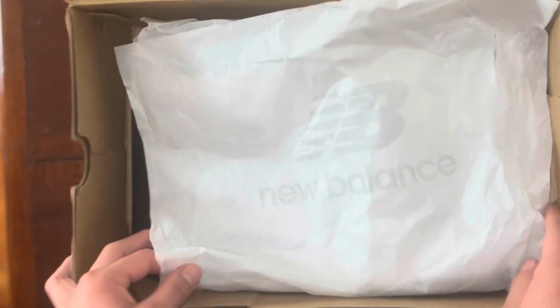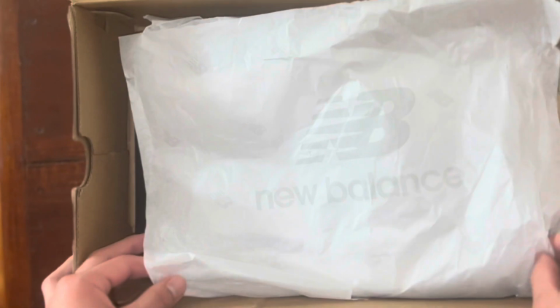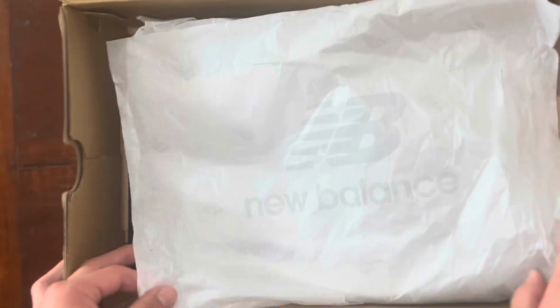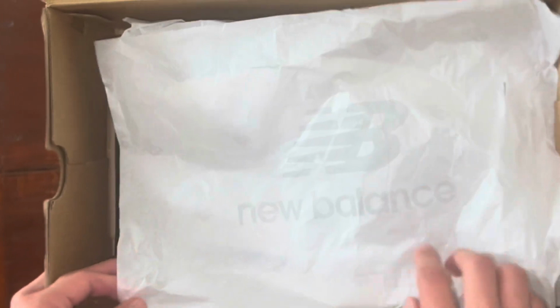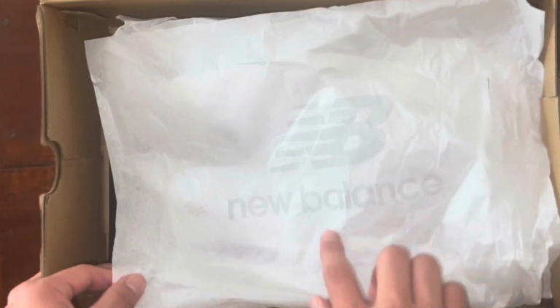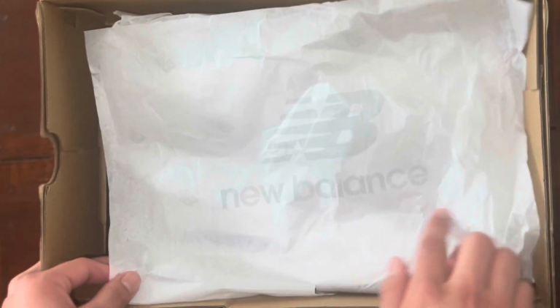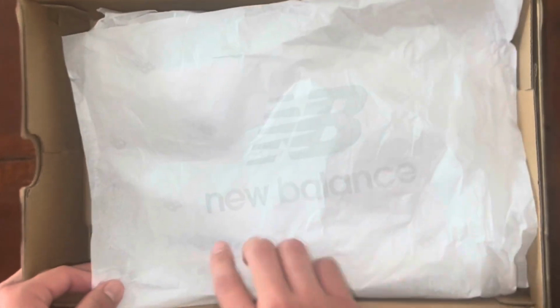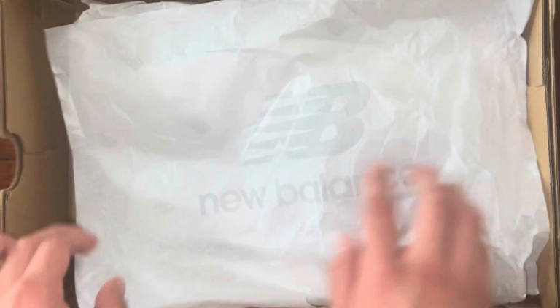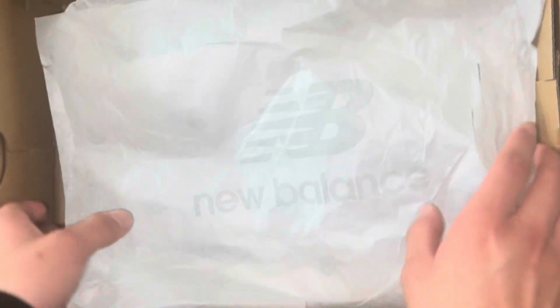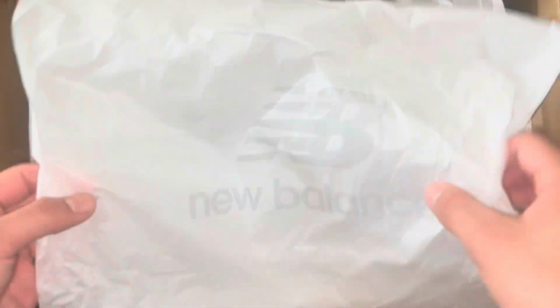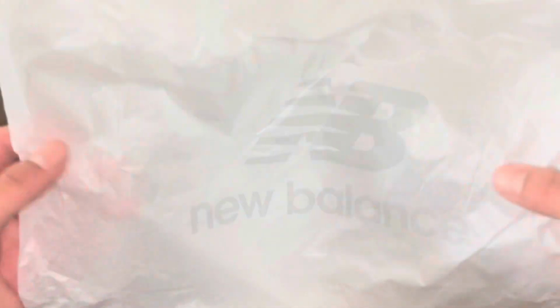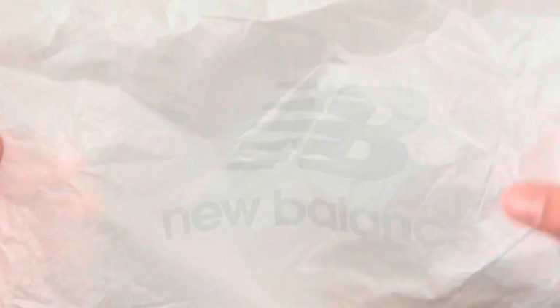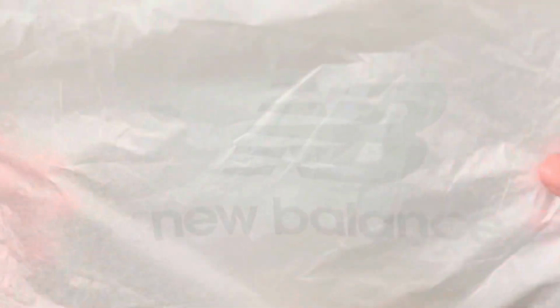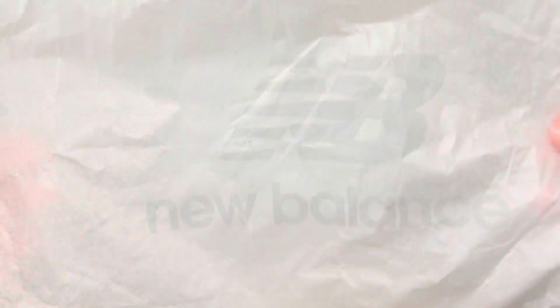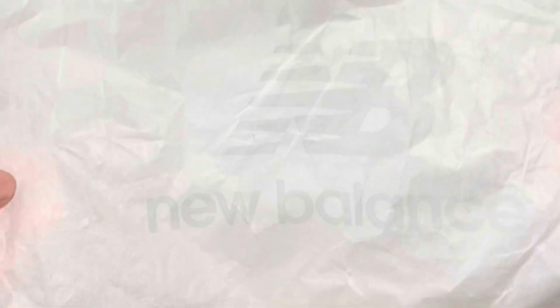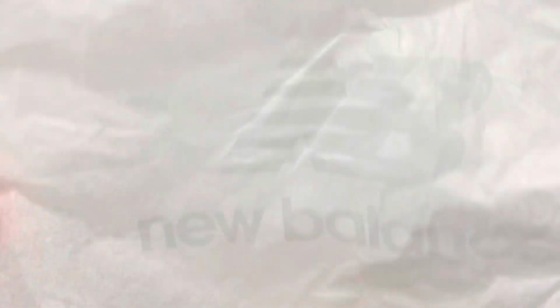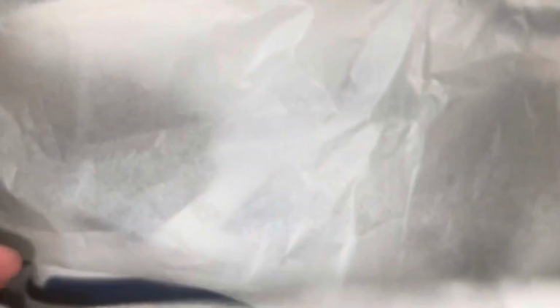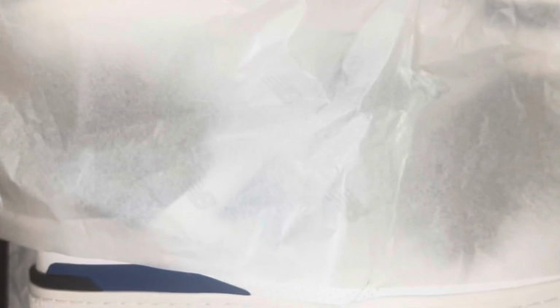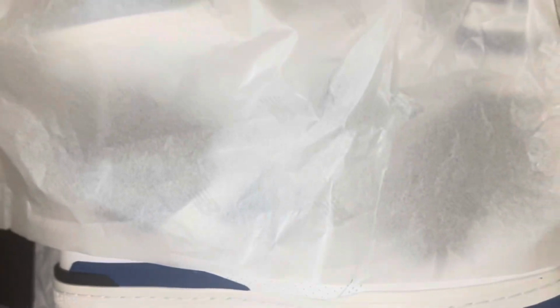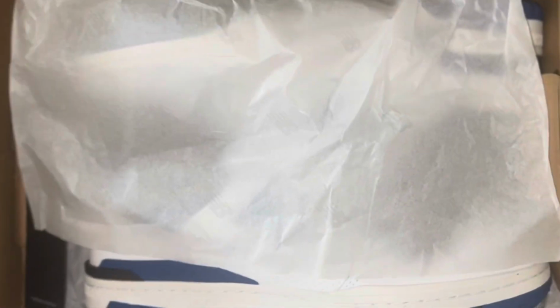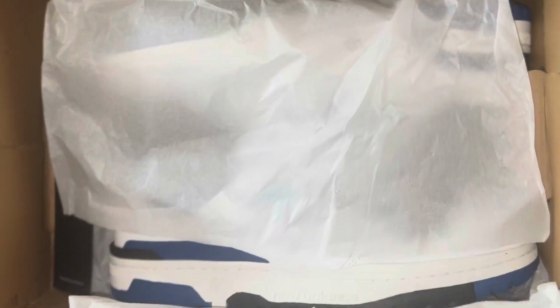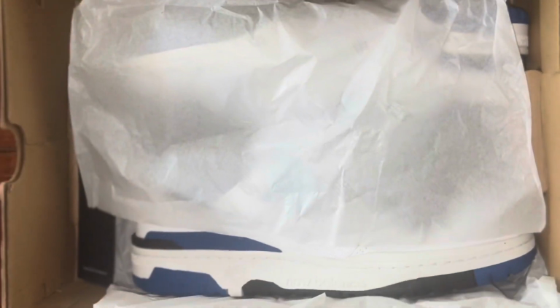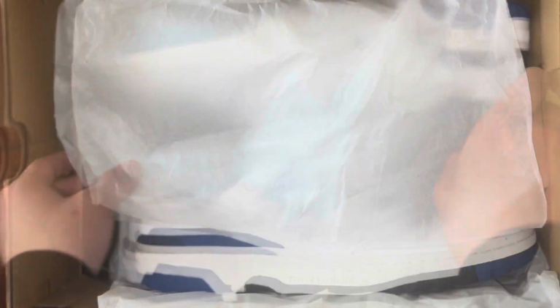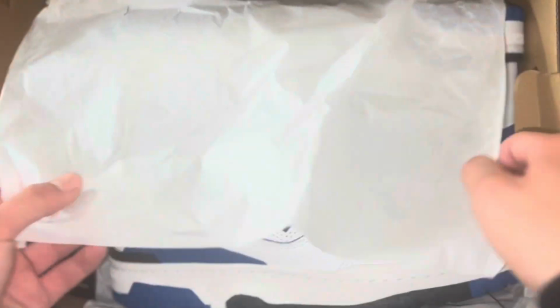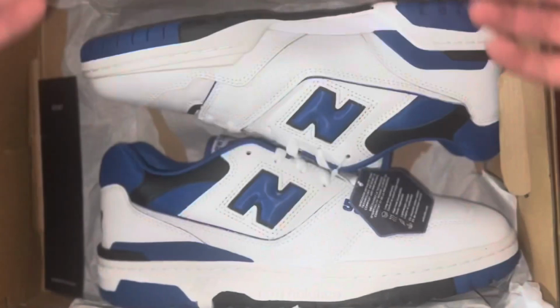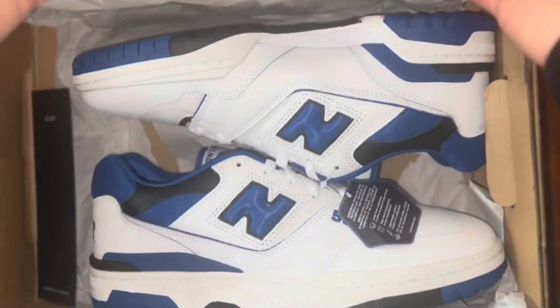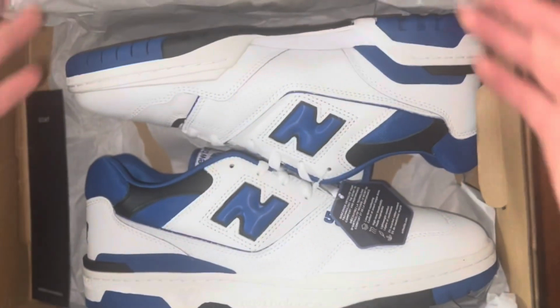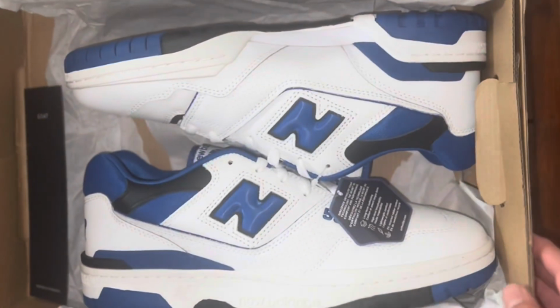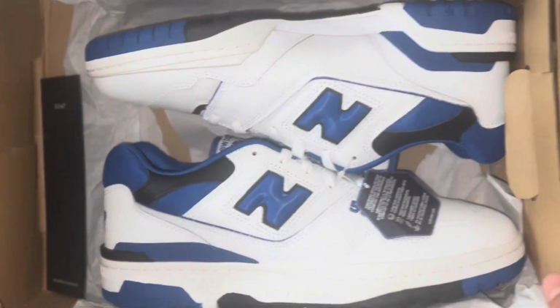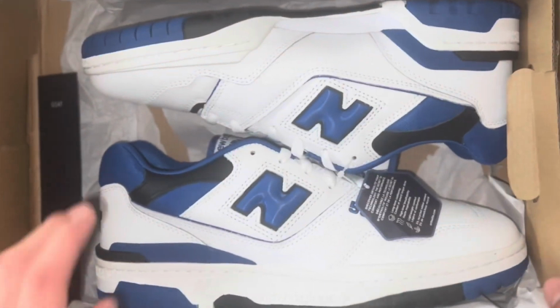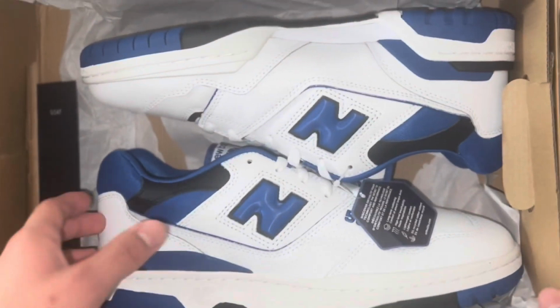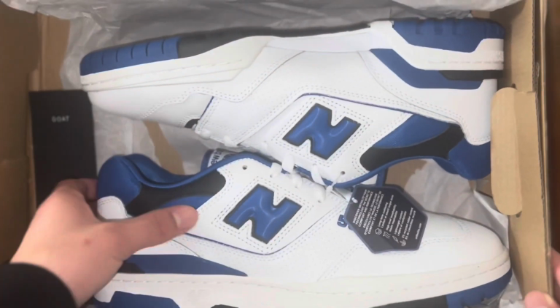We got the New Balance tissue paper right here as you can see. Alright, I'm going to be unboxing this too — so here it is guys, take a look at it.